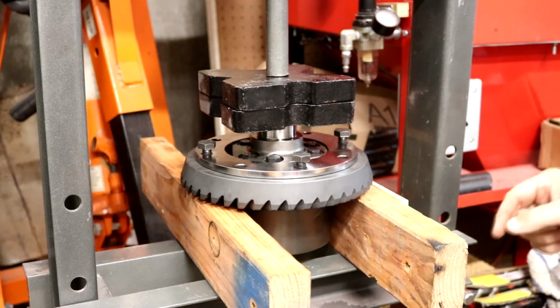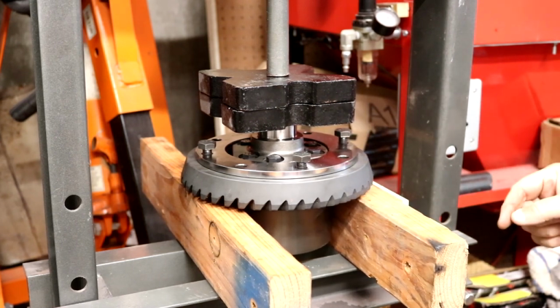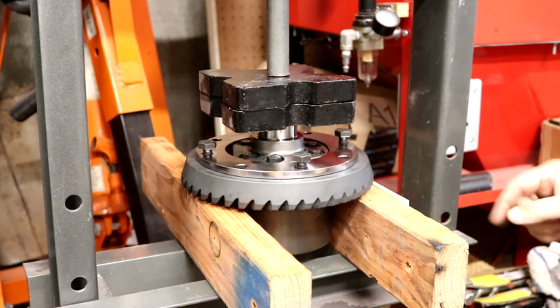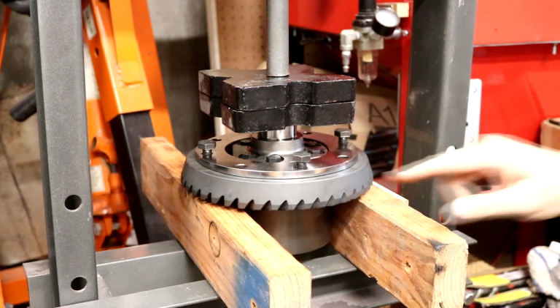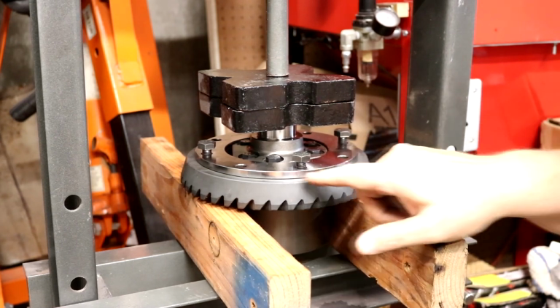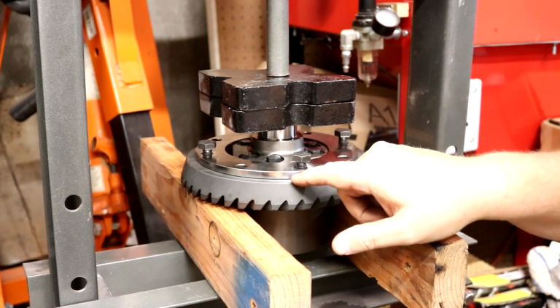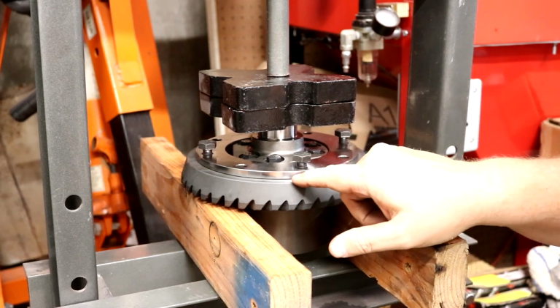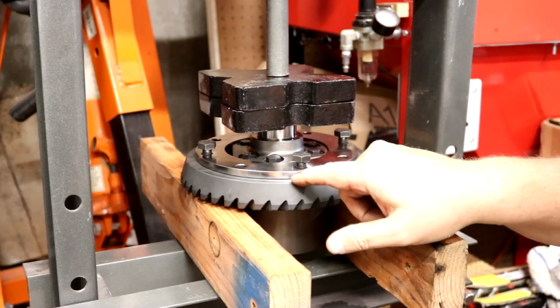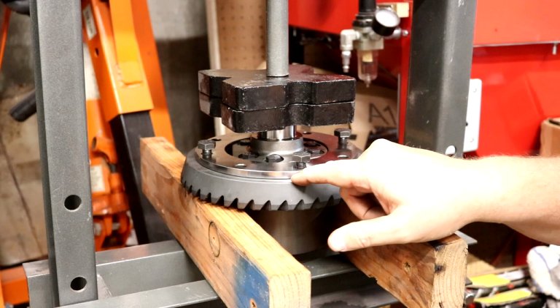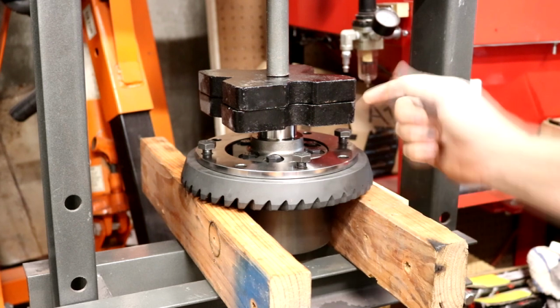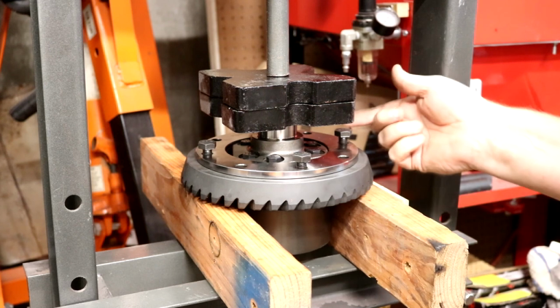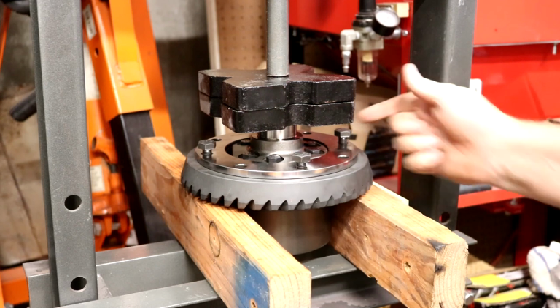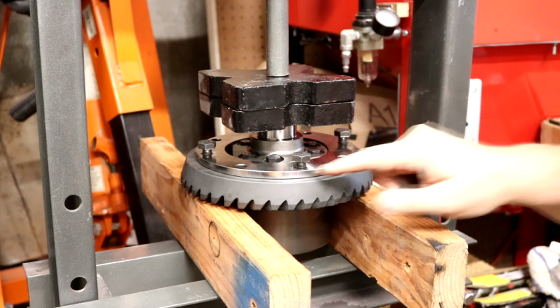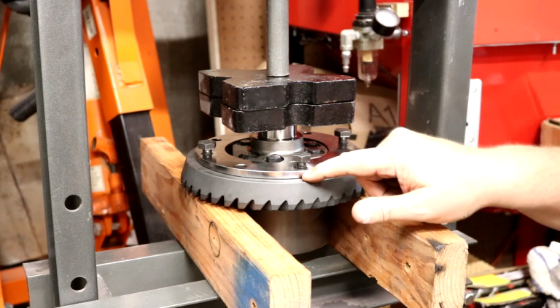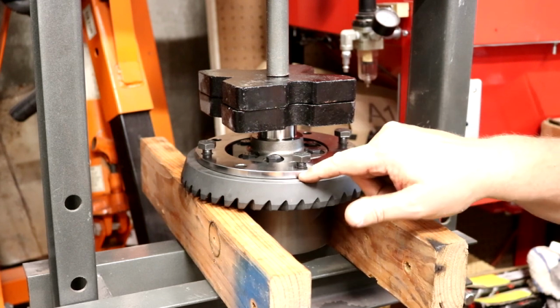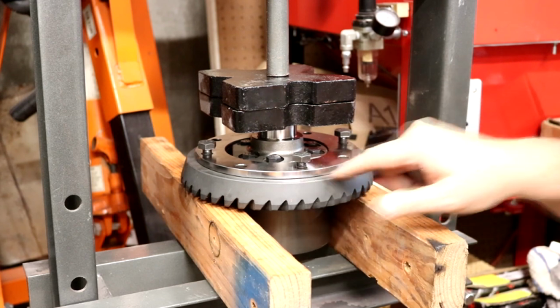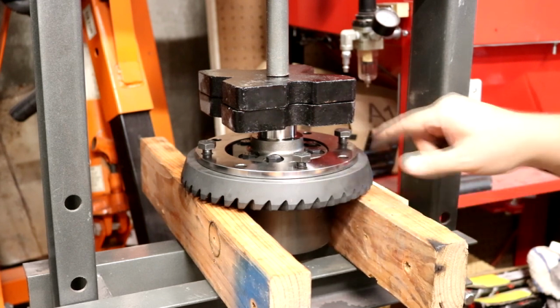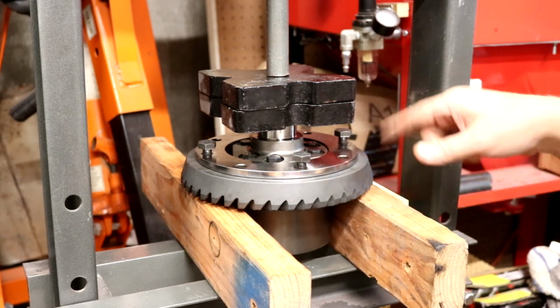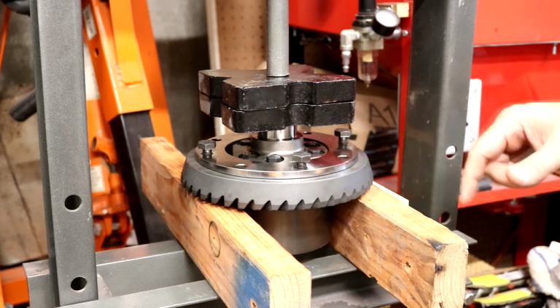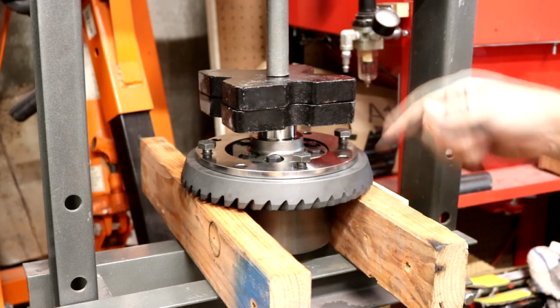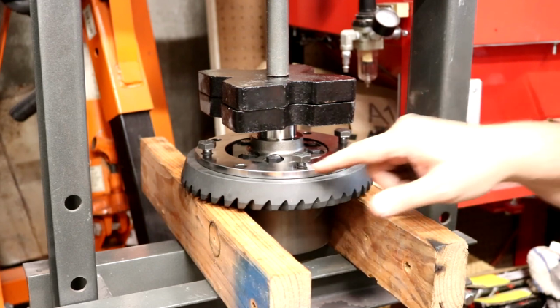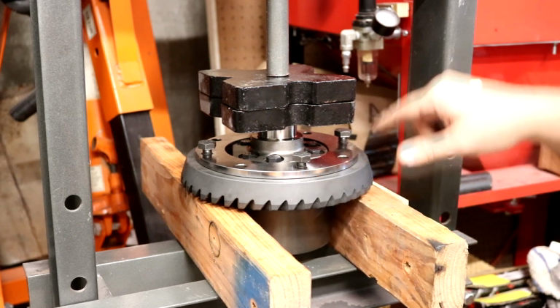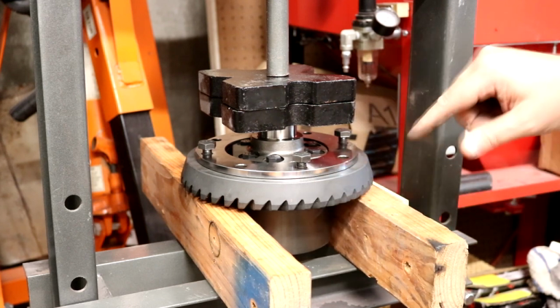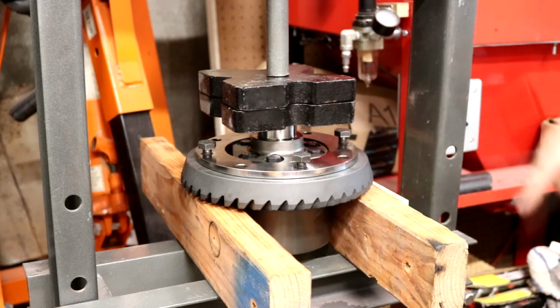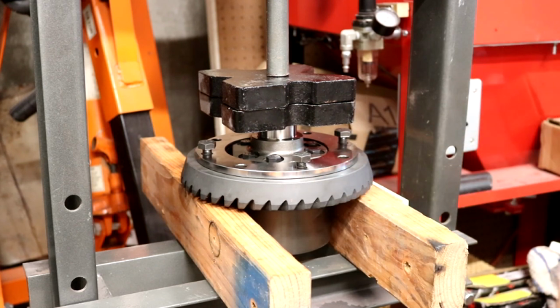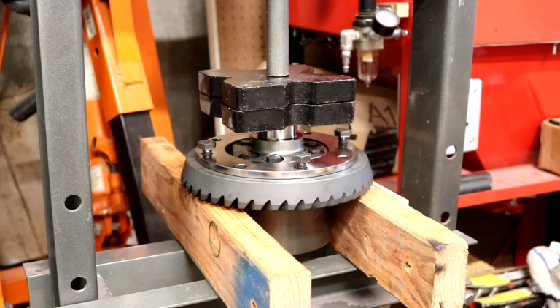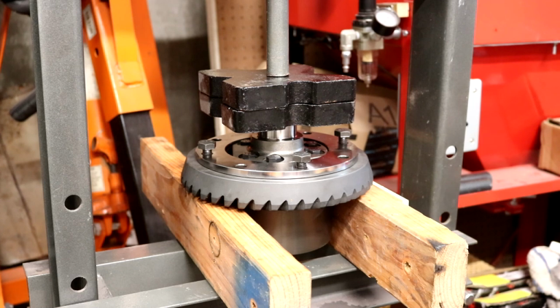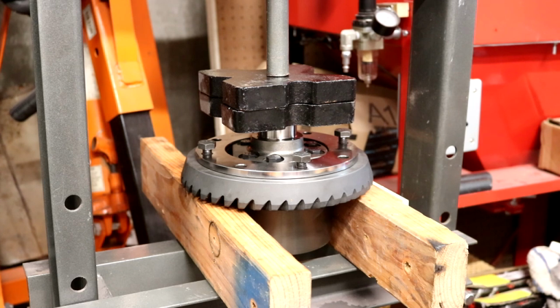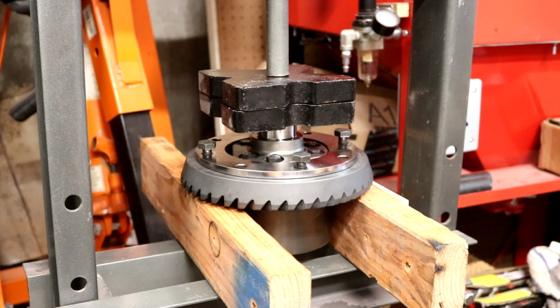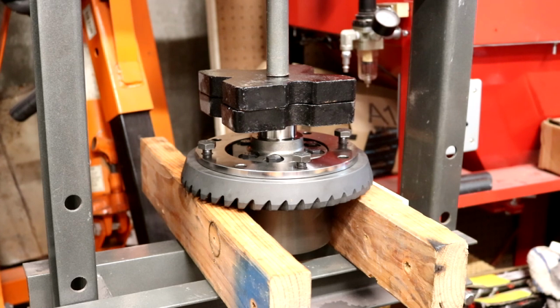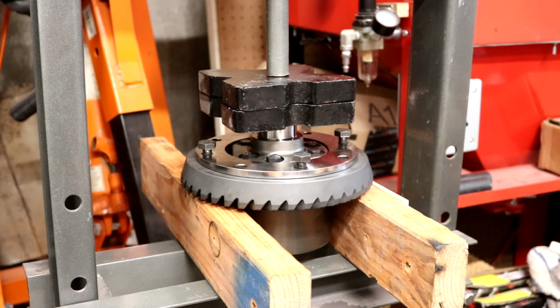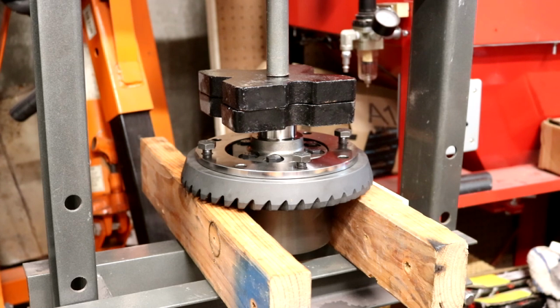After pressing, it looks like there might be a small gap, so I'm going to check with some feeler gauges and make sure everything is centered and seated properly before getting it all tightened up.